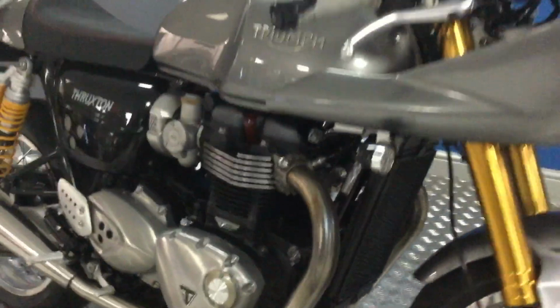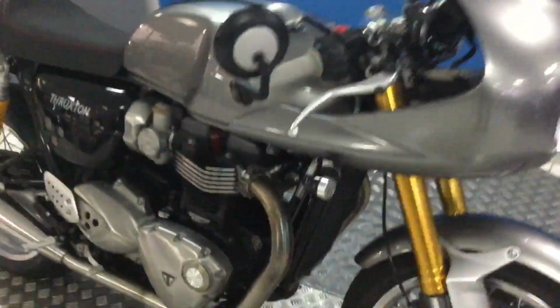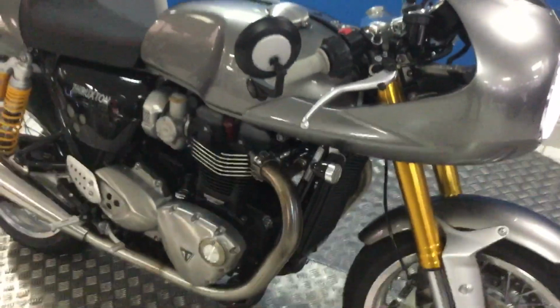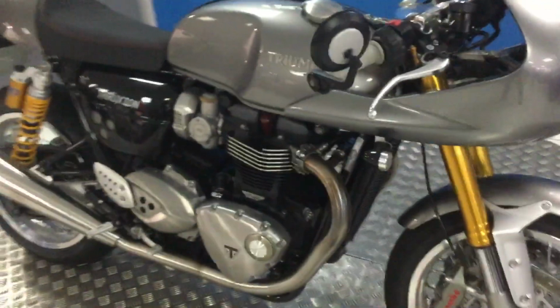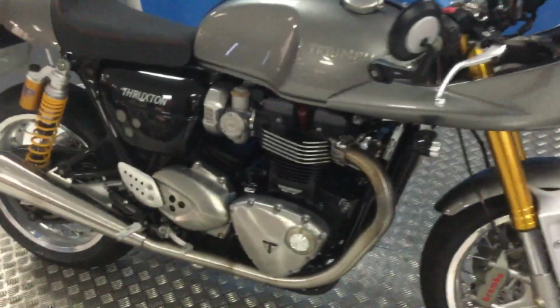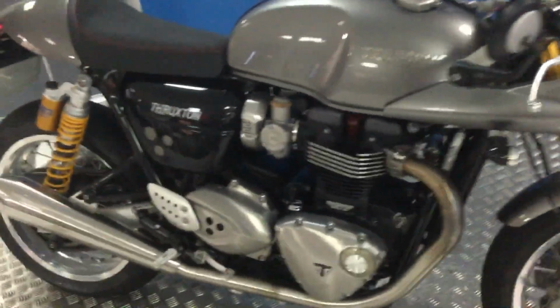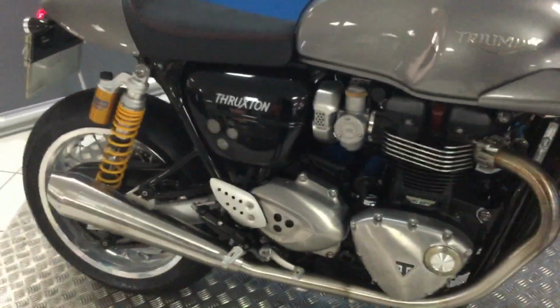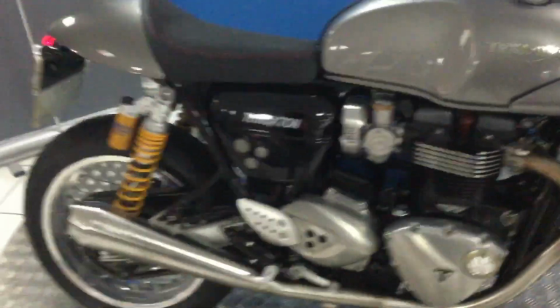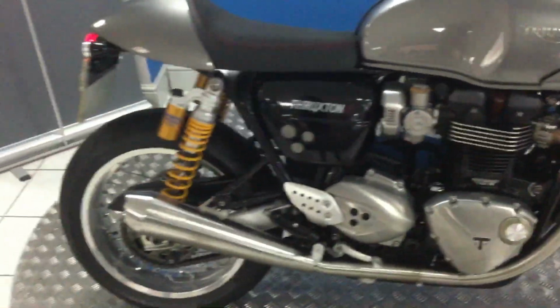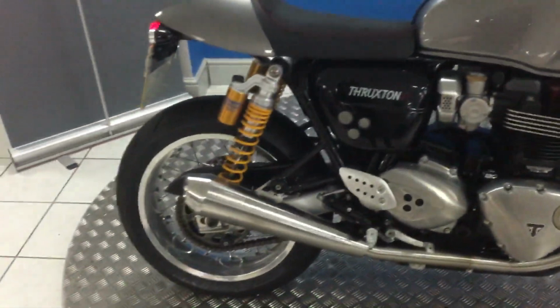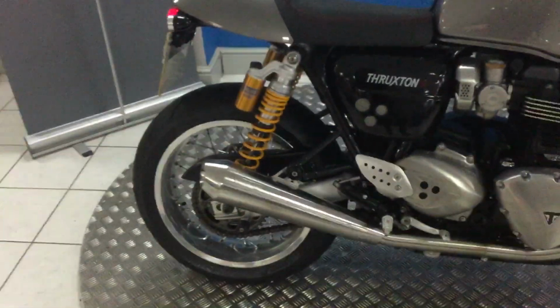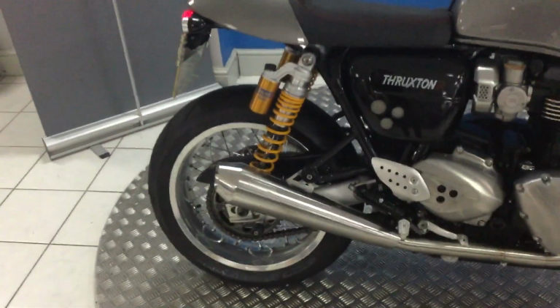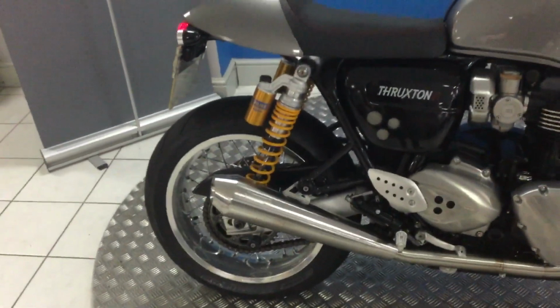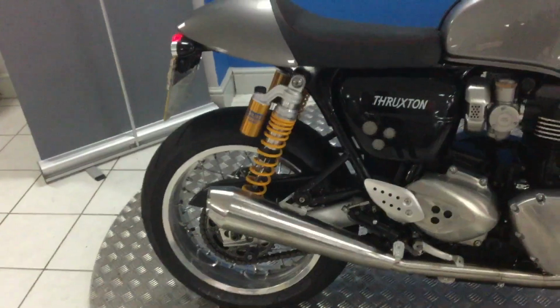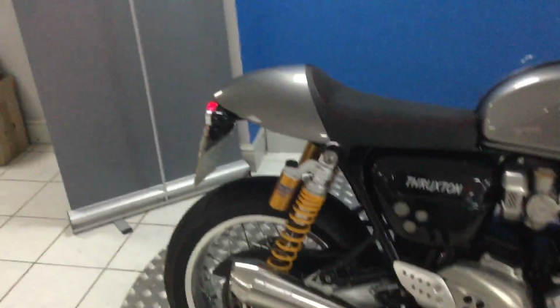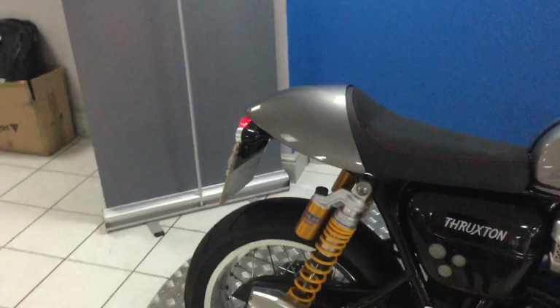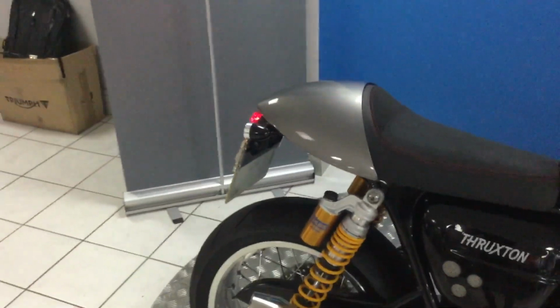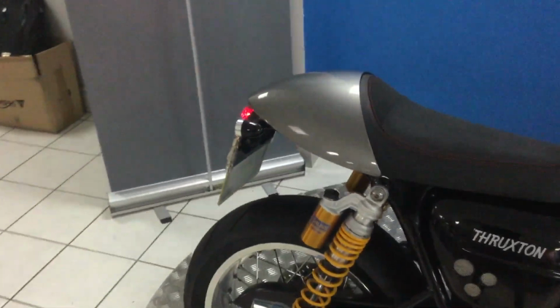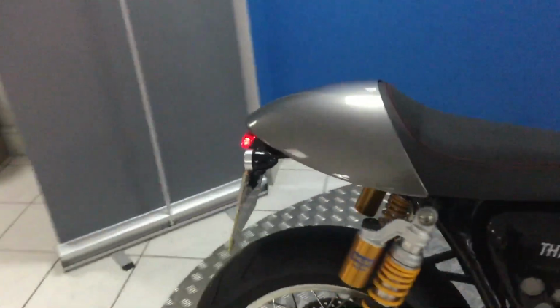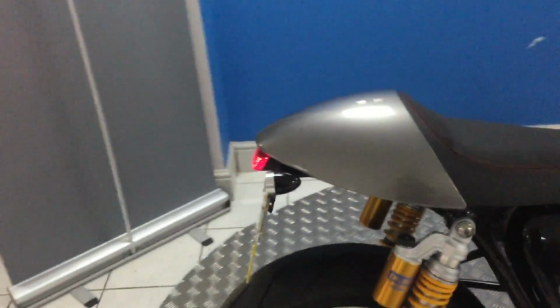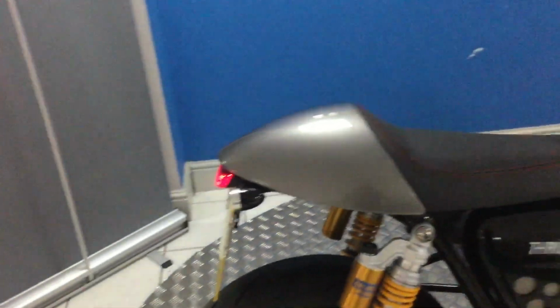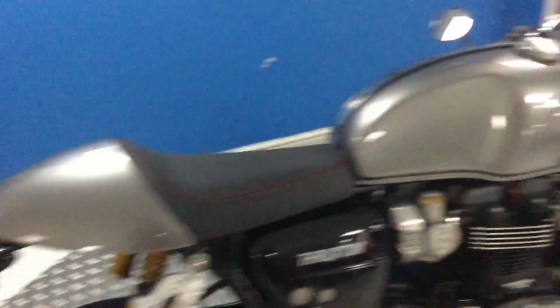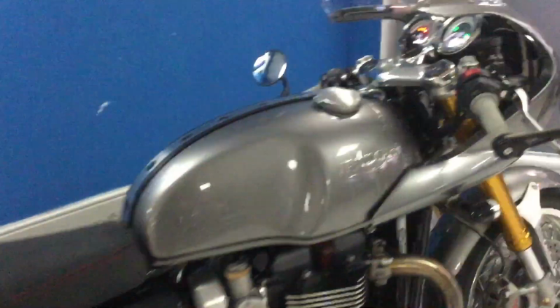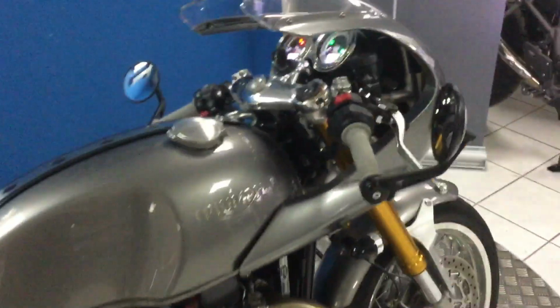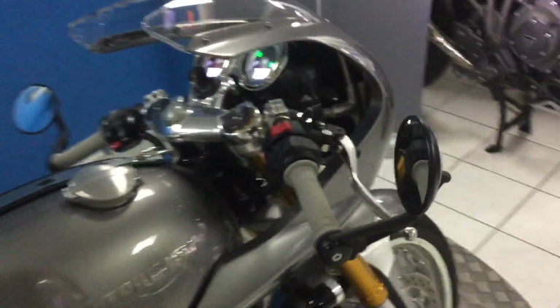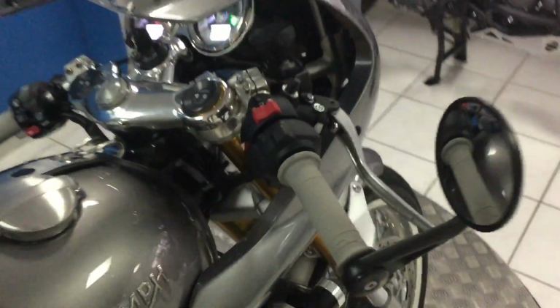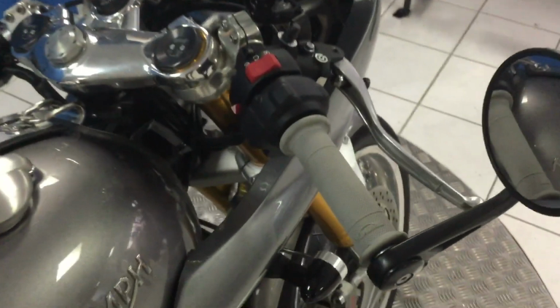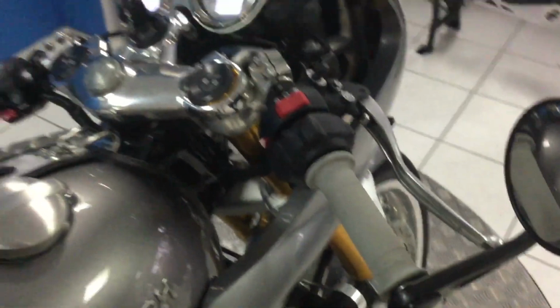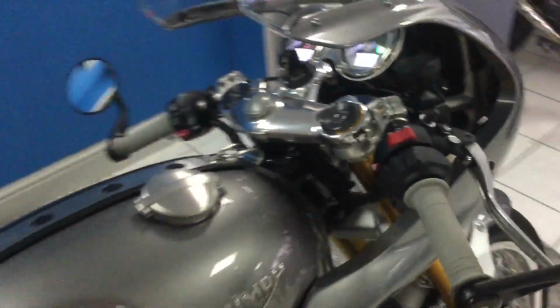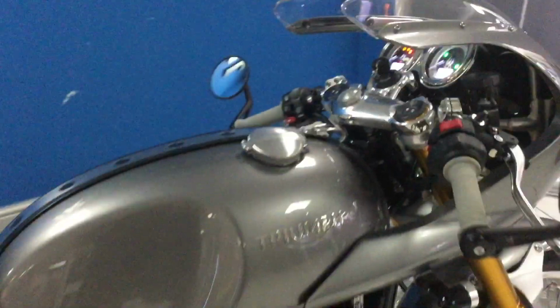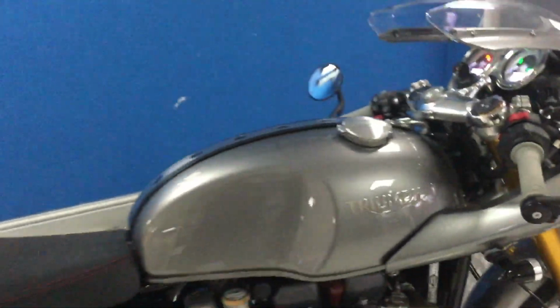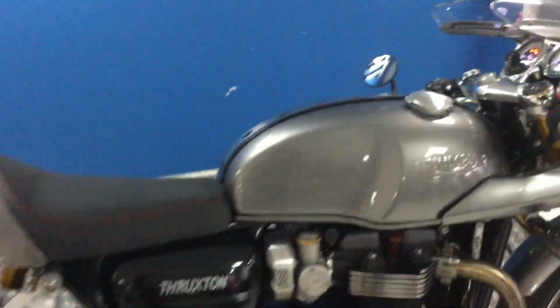It has got the track pack on it as well. Items such as the Vance and Hines pipes, the mudguard delete, the fairing on the front, and the grips are all part of that pack.